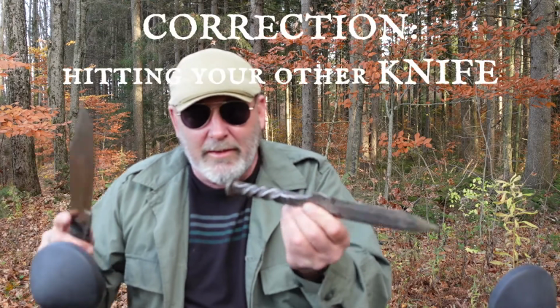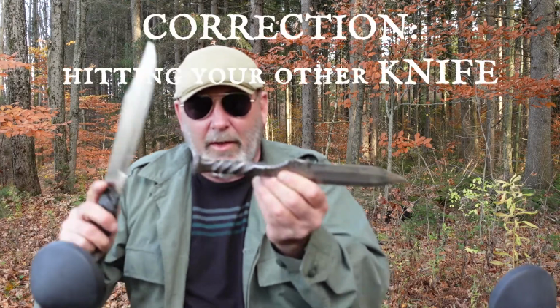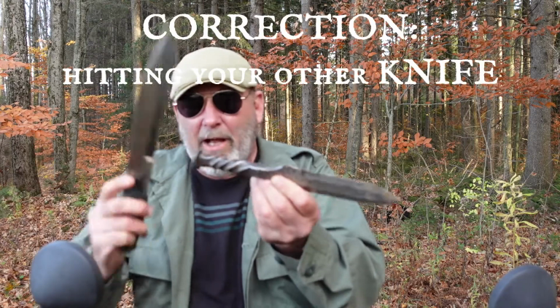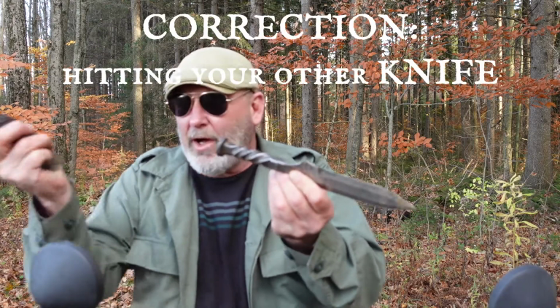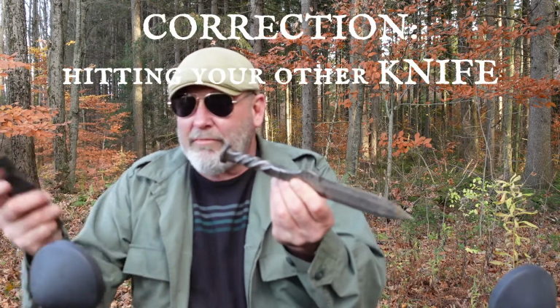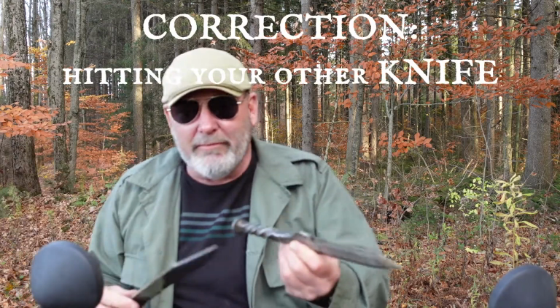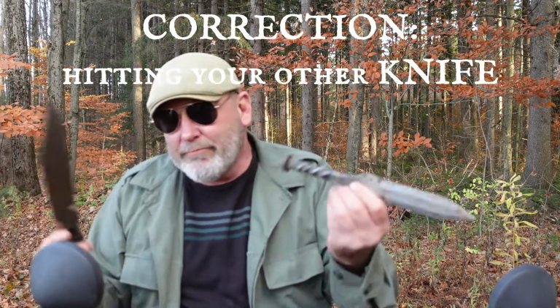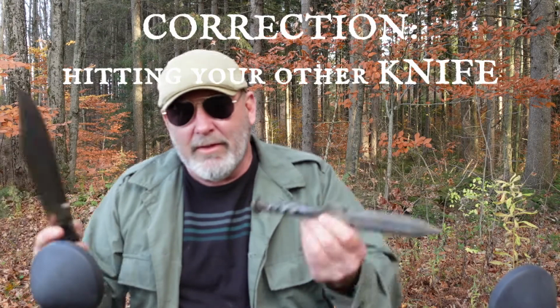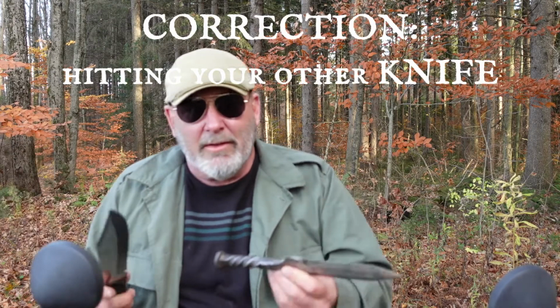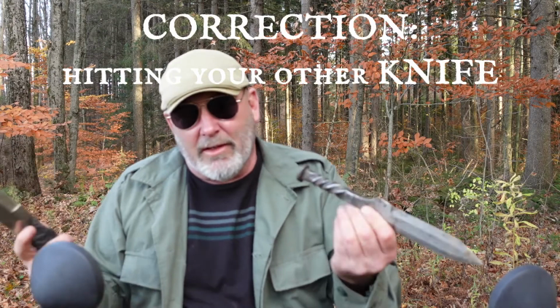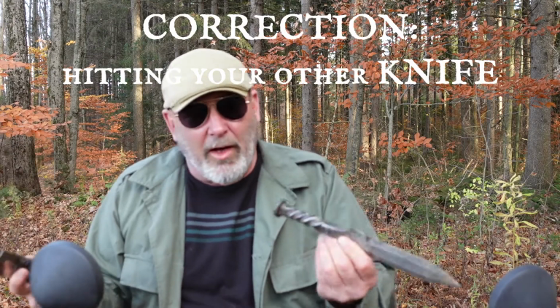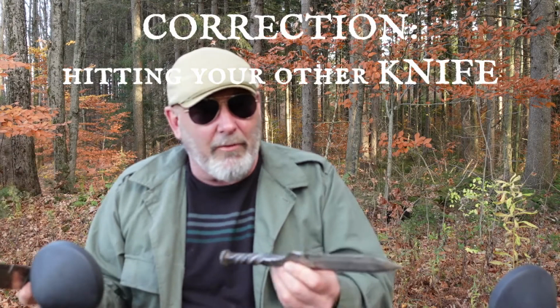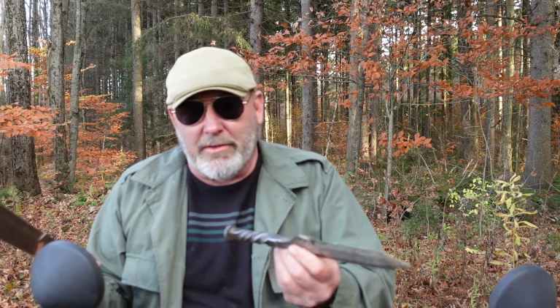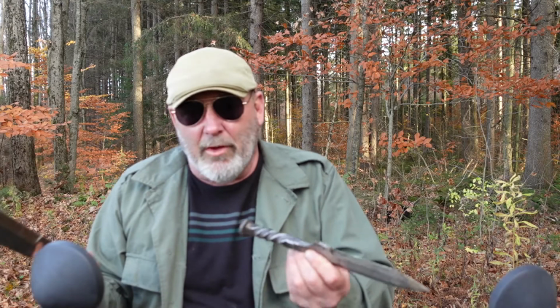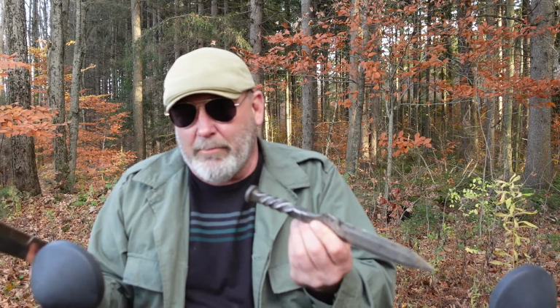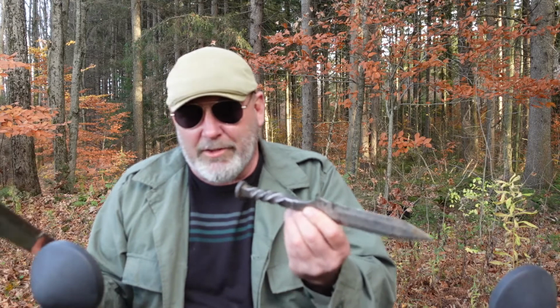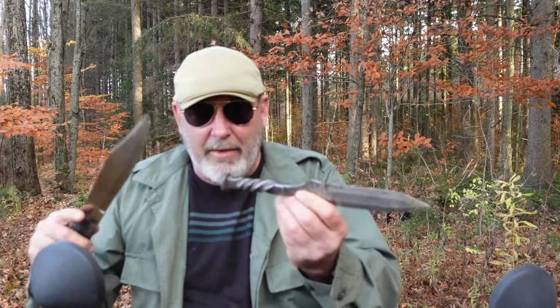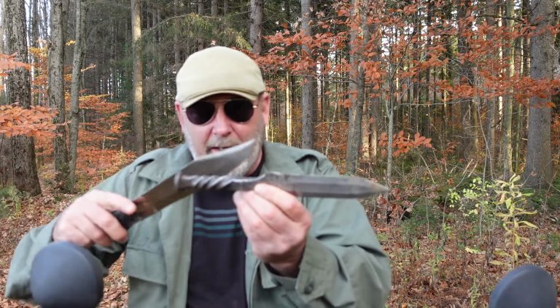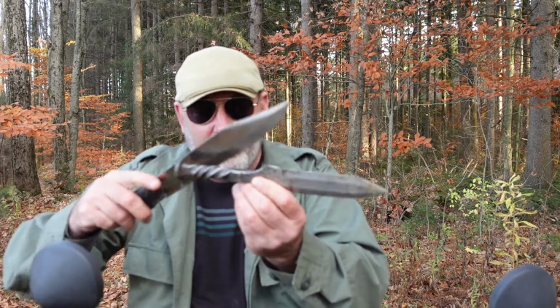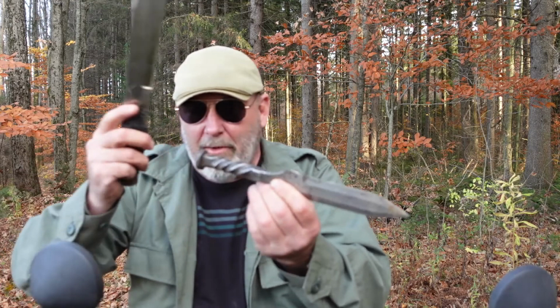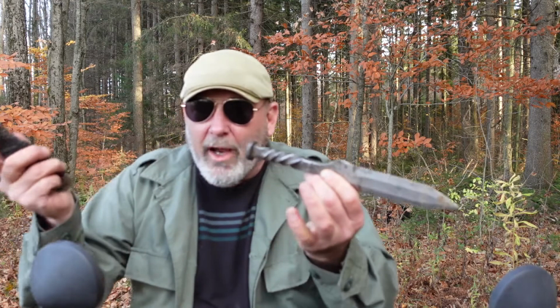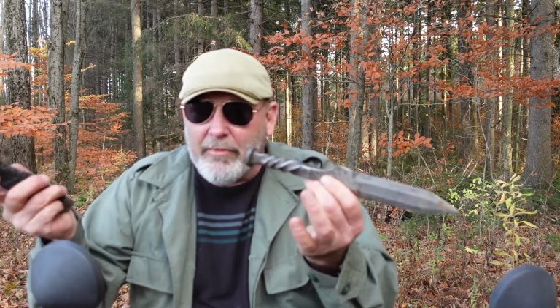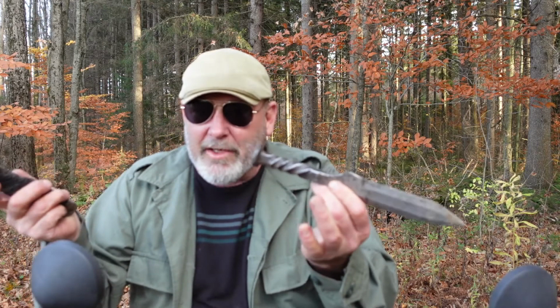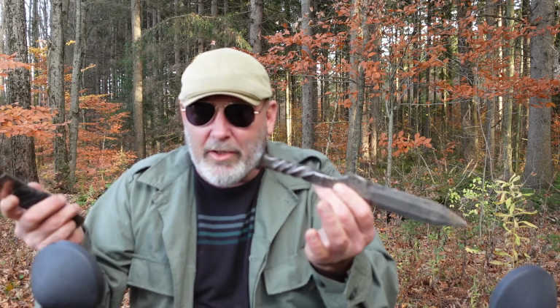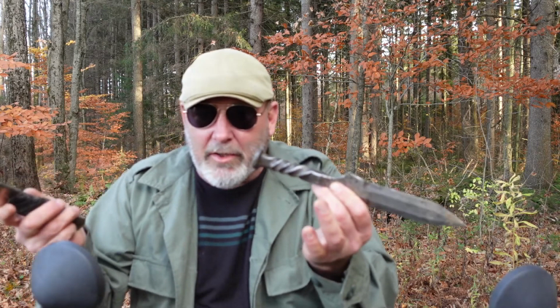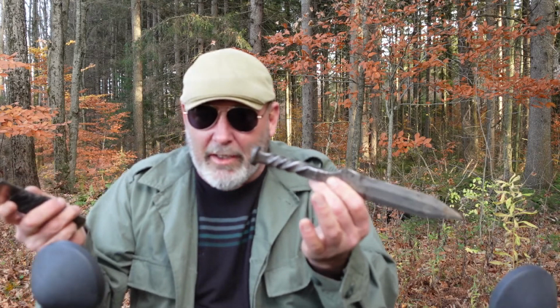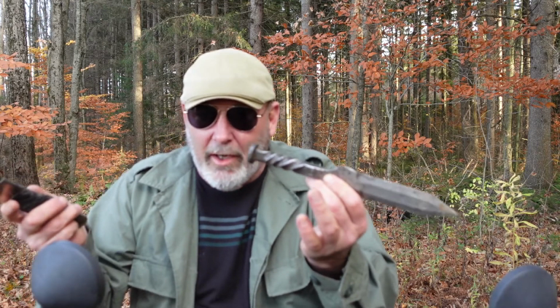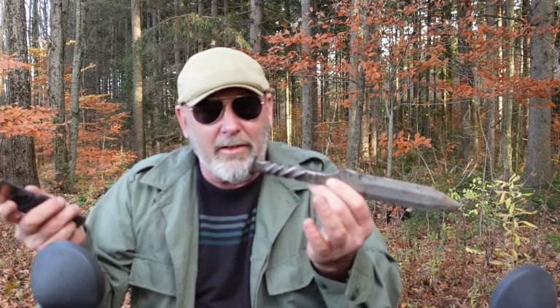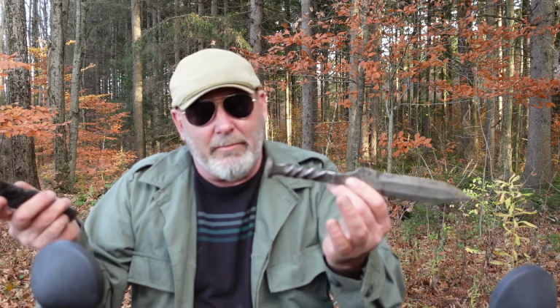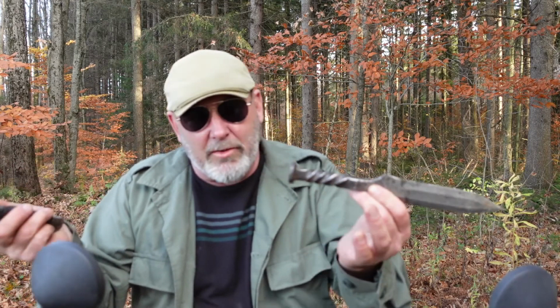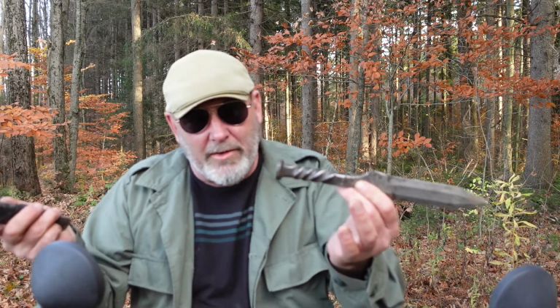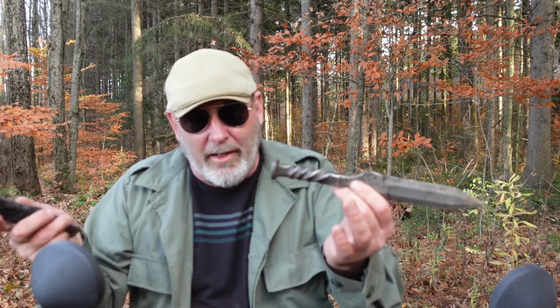Like the bullseye — throwing three or four knives at the bullseye, quite often you're gonna get your knives hitting your other knives. They'll bounce off, and that would have been a bullseye but it hit my other knife. That's kind of a good thing in a way — means you're on target.